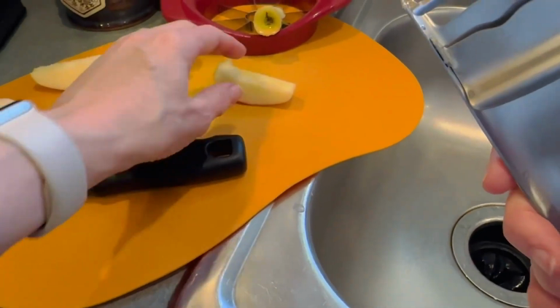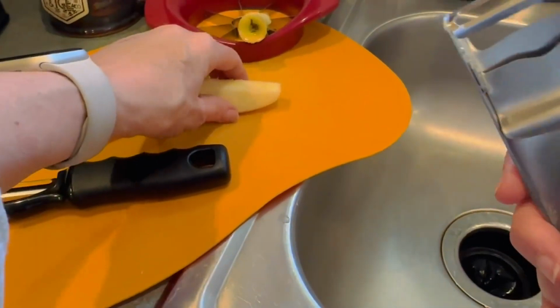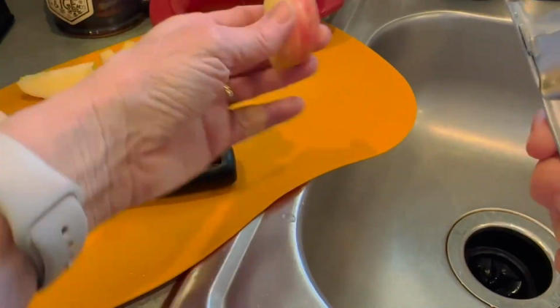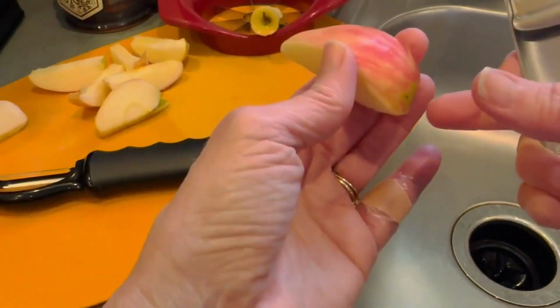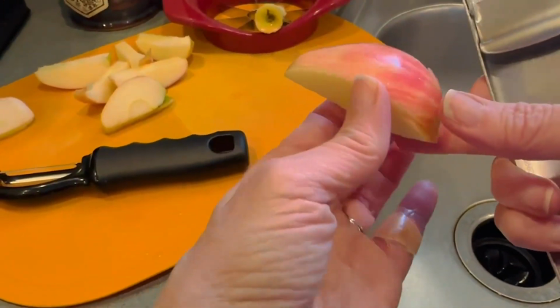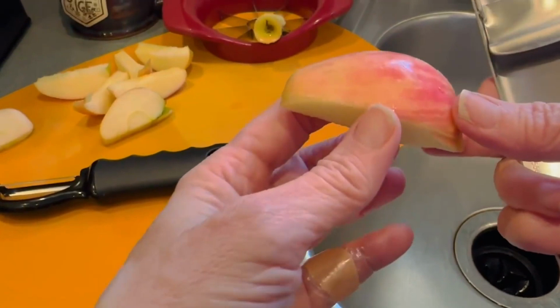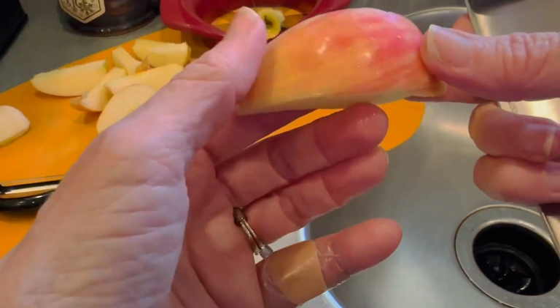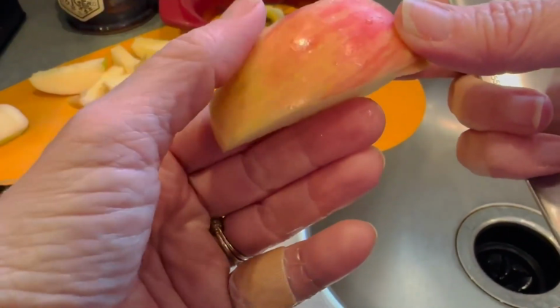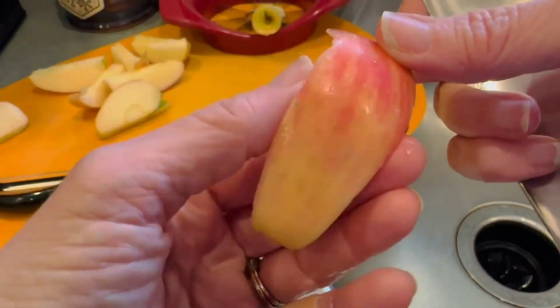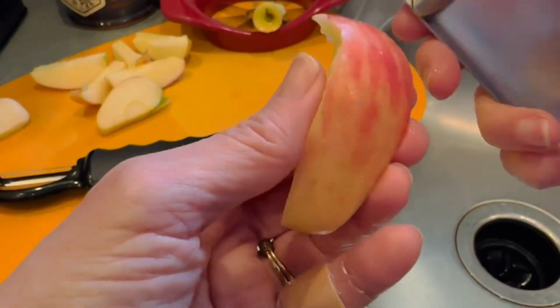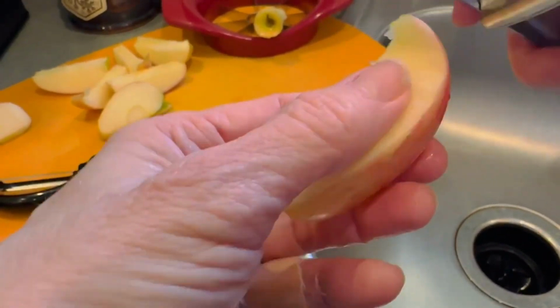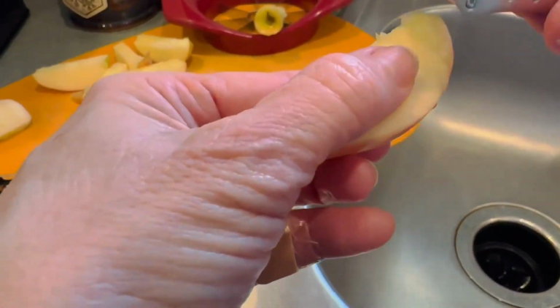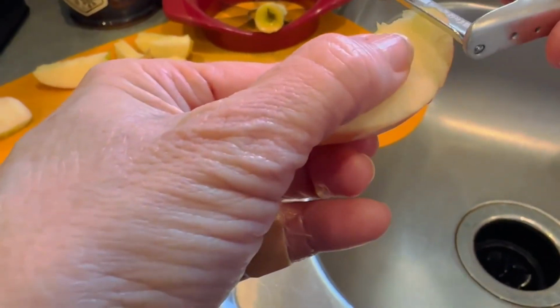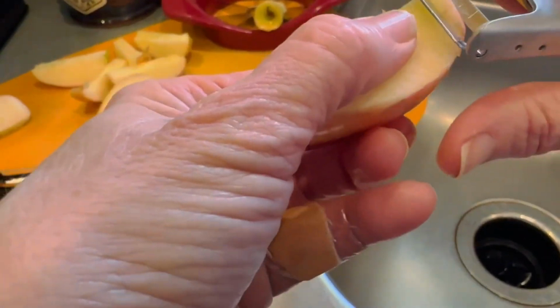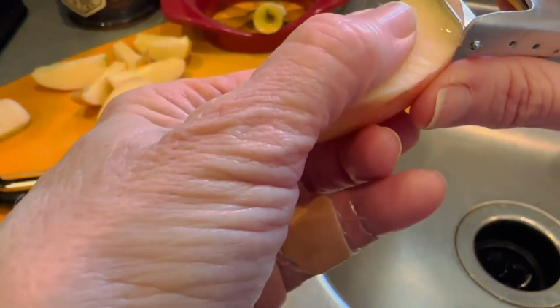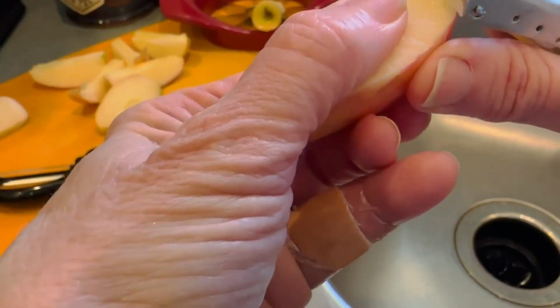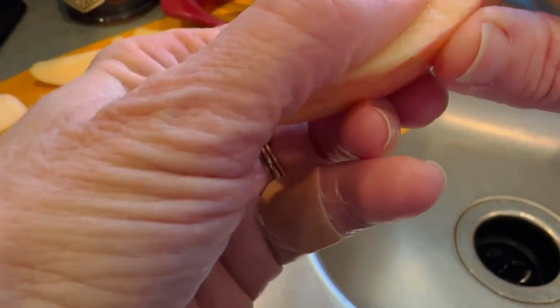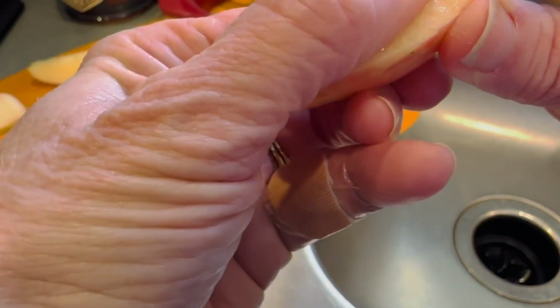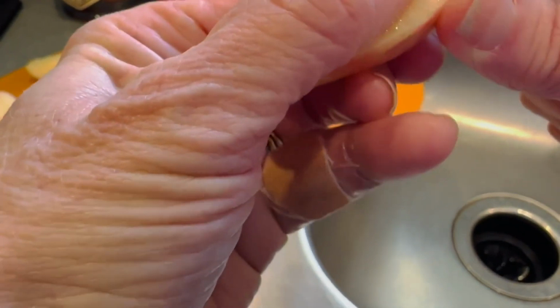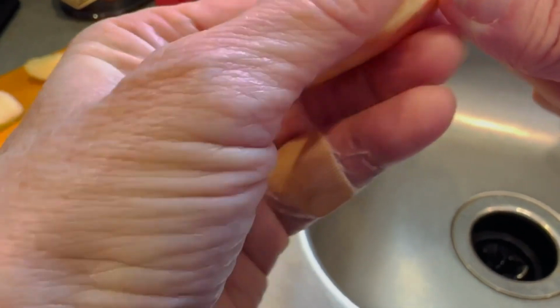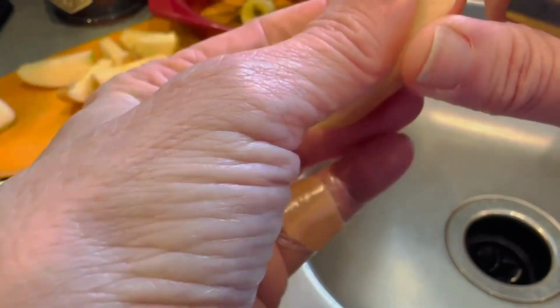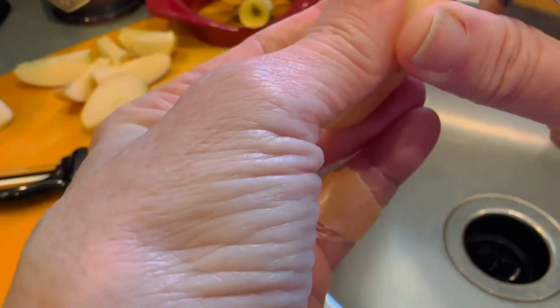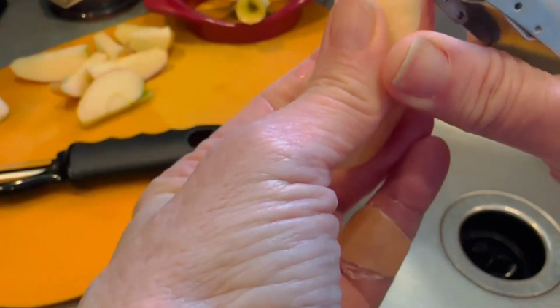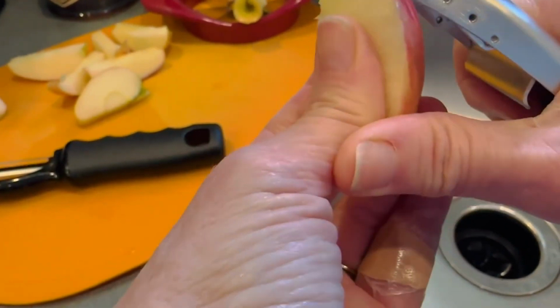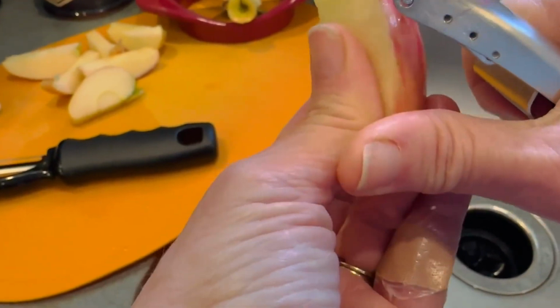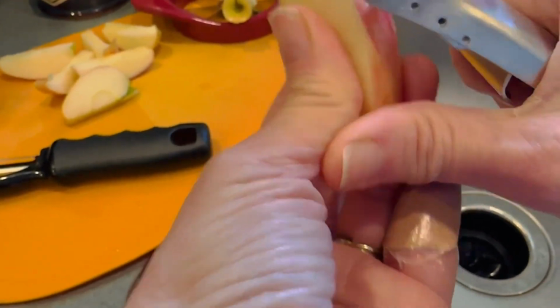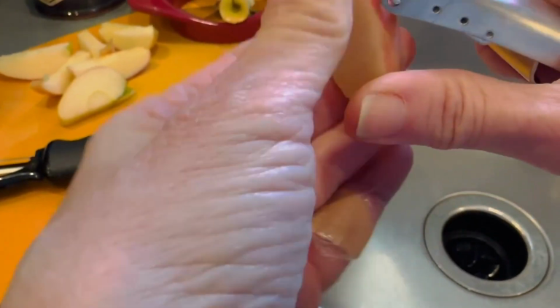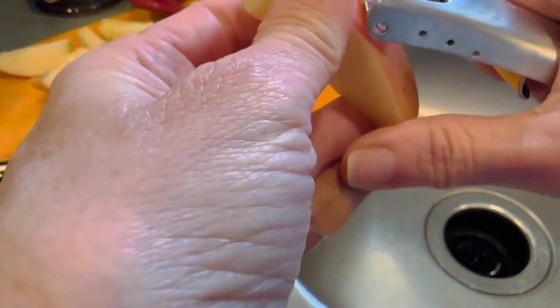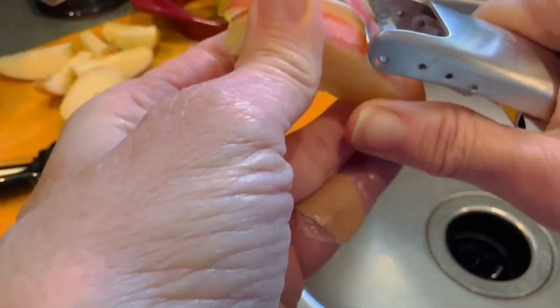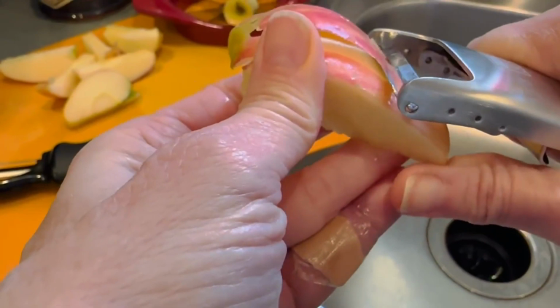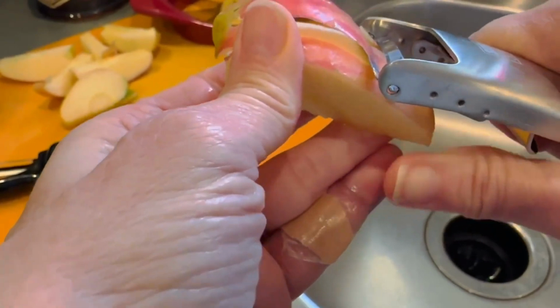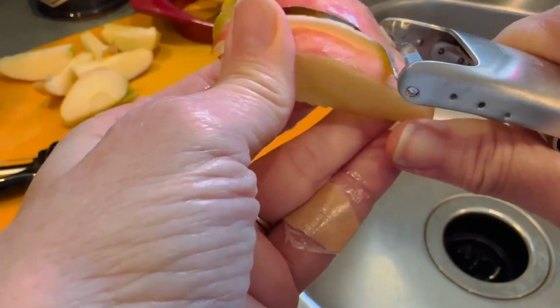I wanted to show you how wonderfully thin this vegetable peeler actually does.